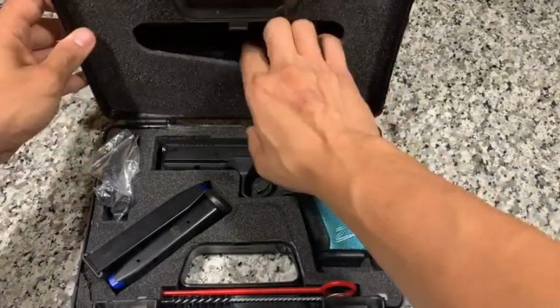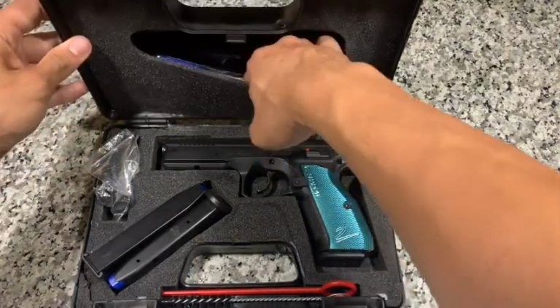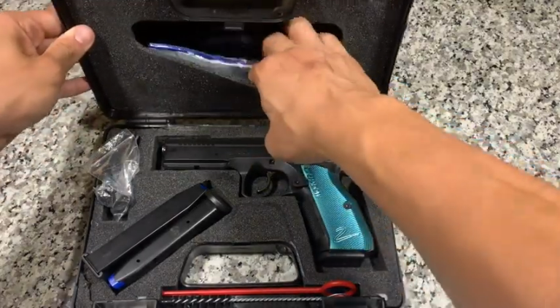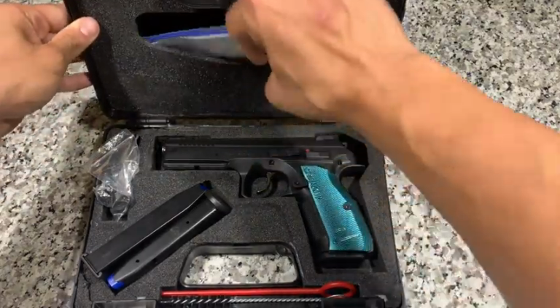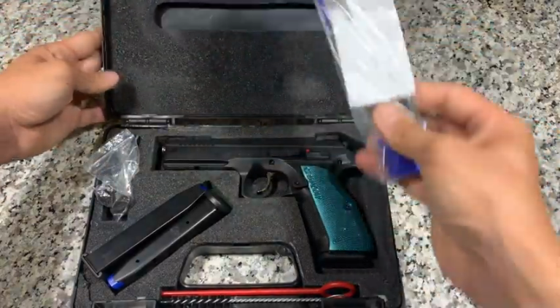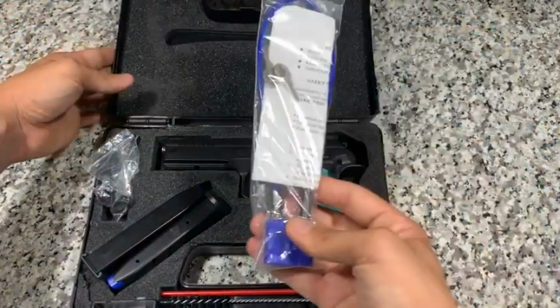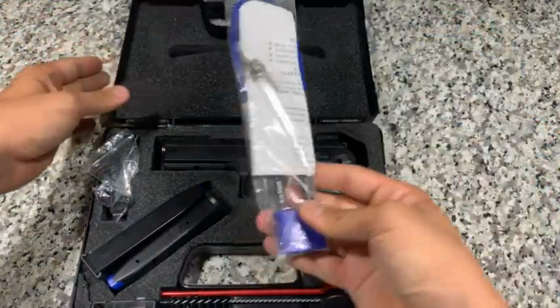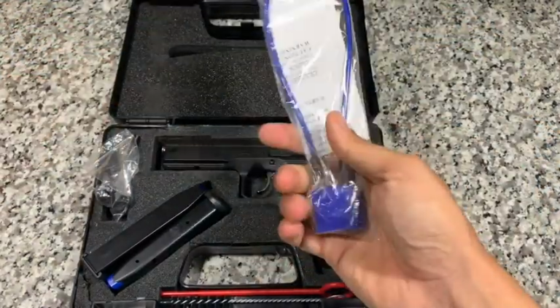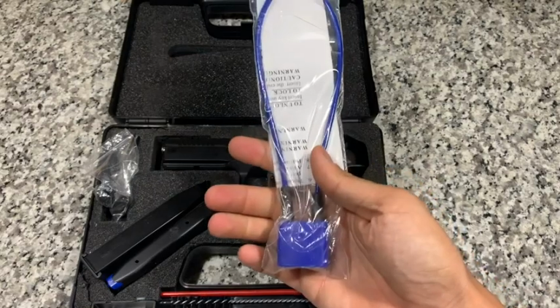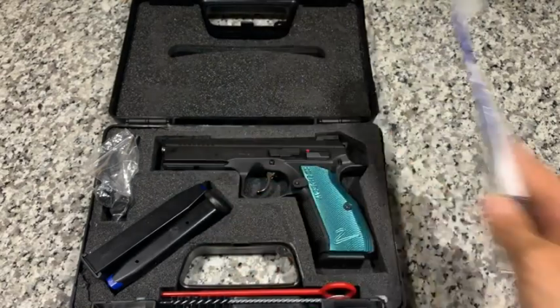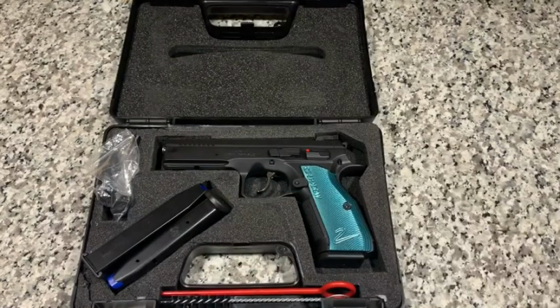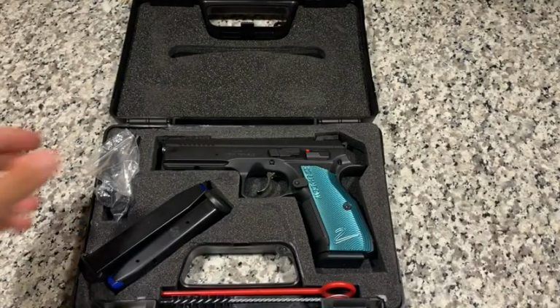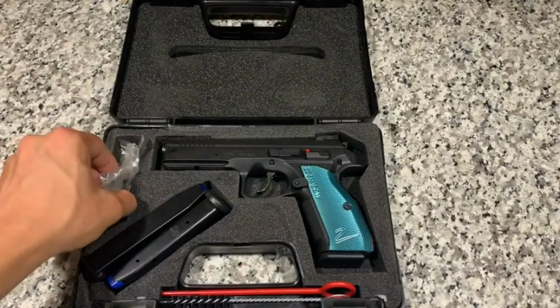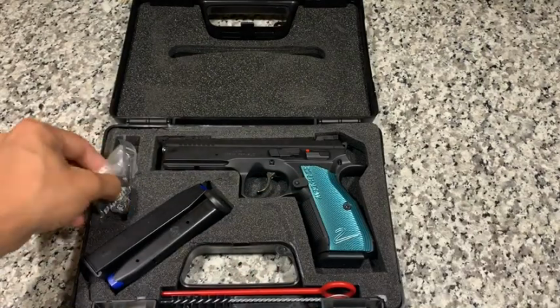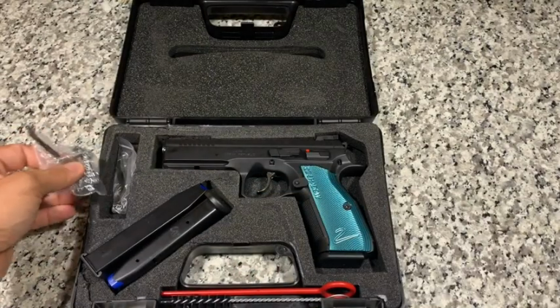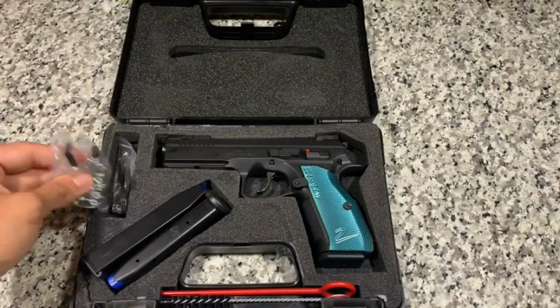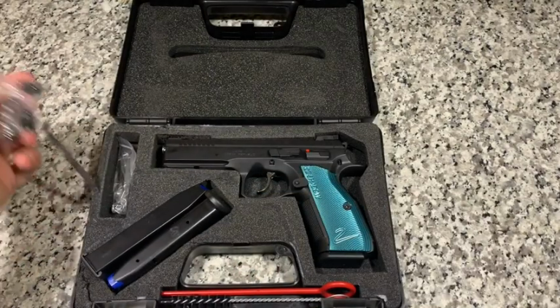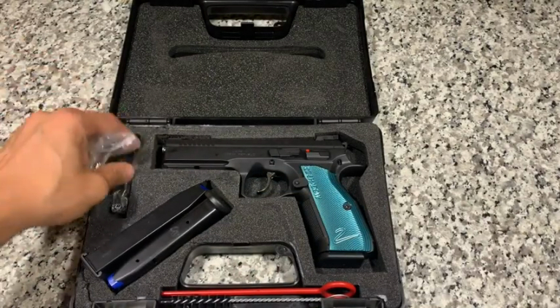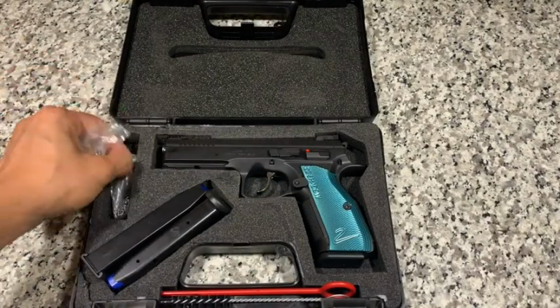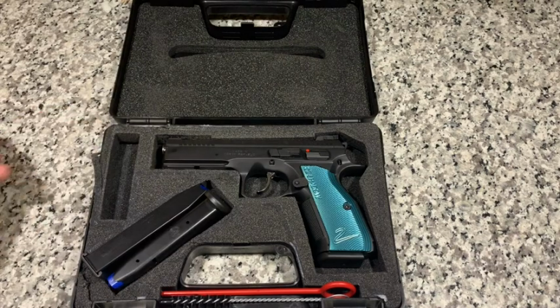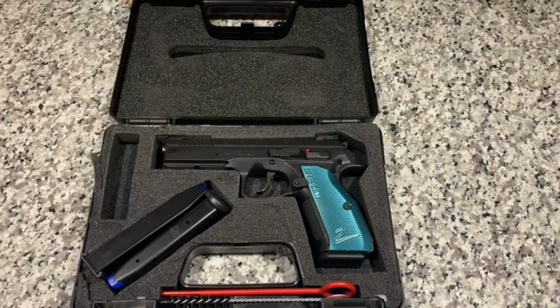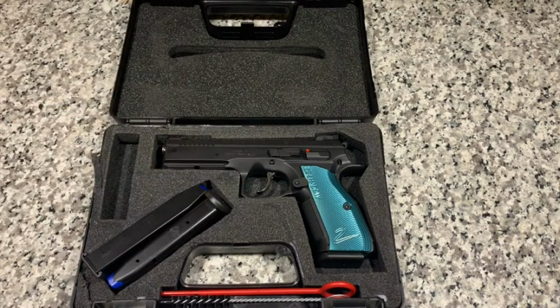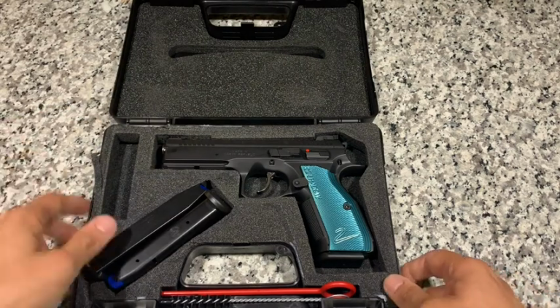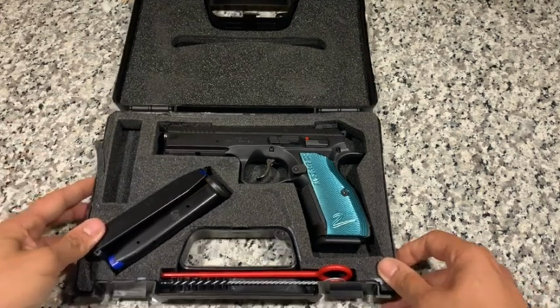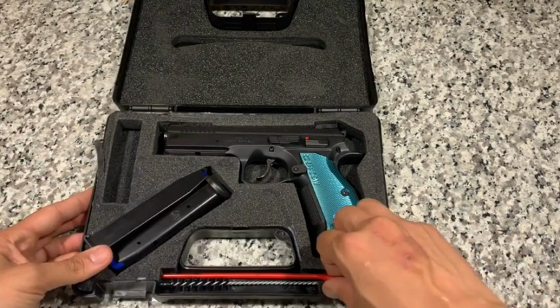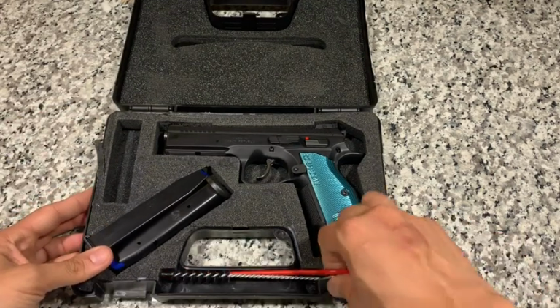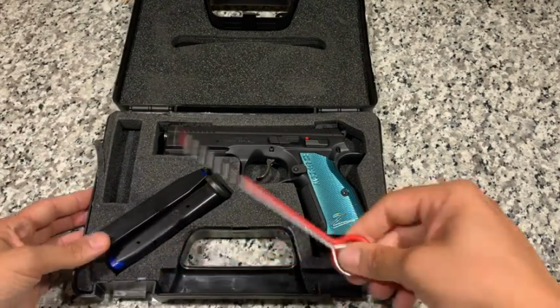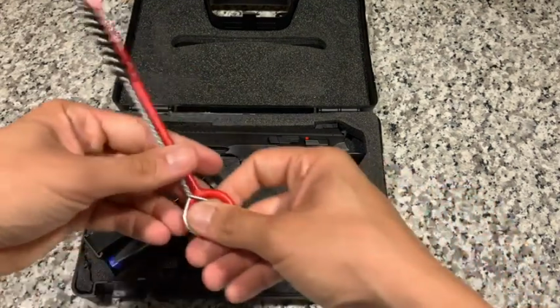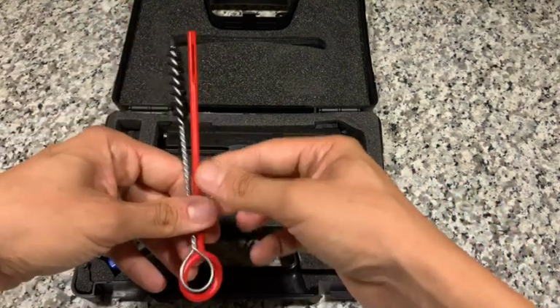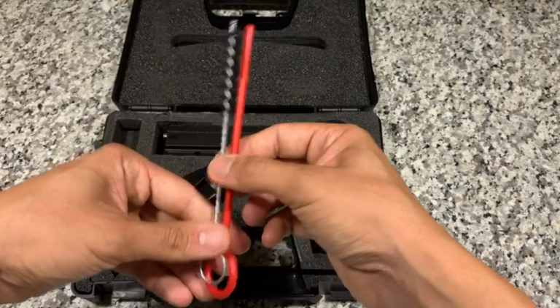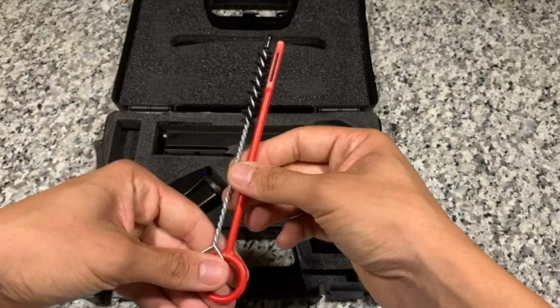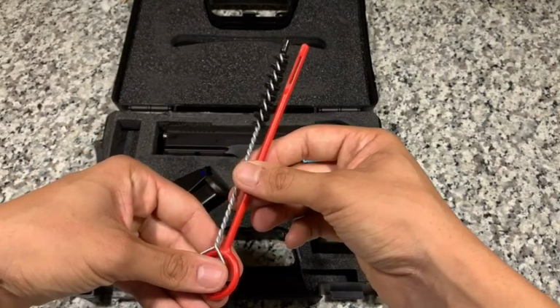It also comes with a standard magazine lock, as well as spare parts, tools, and a bore brush.